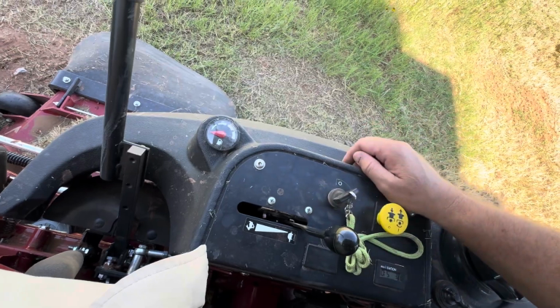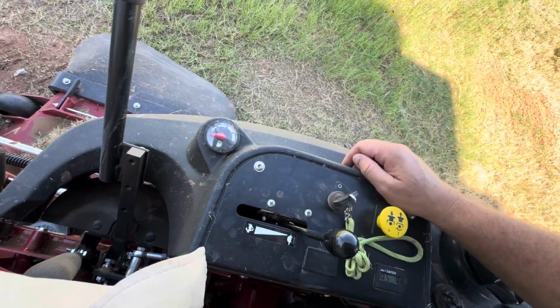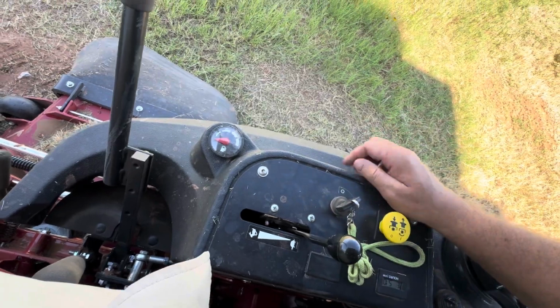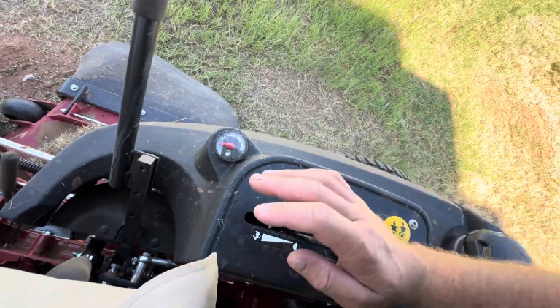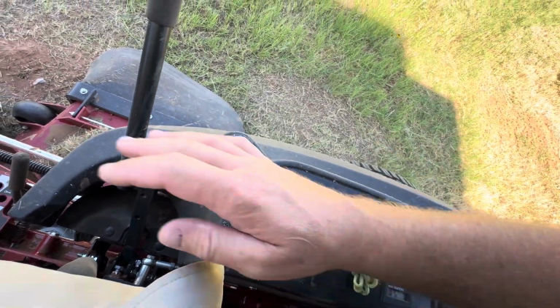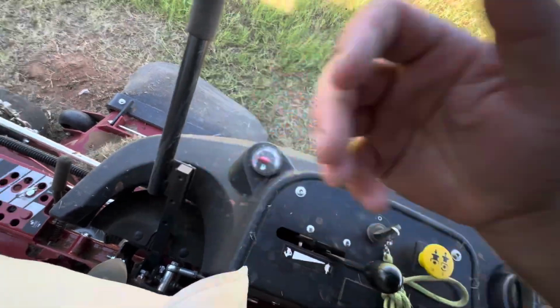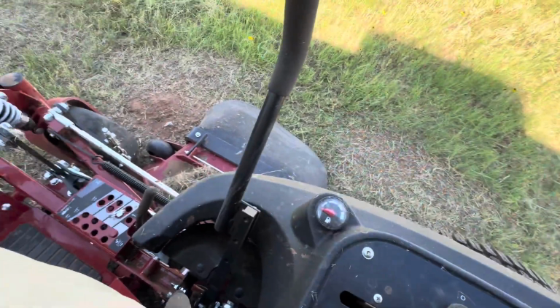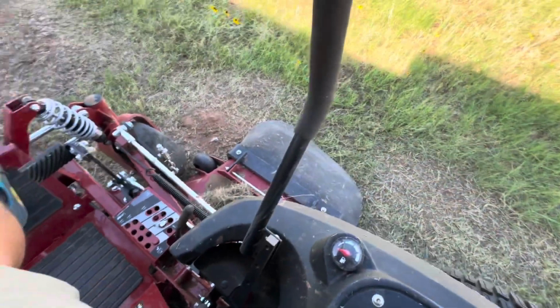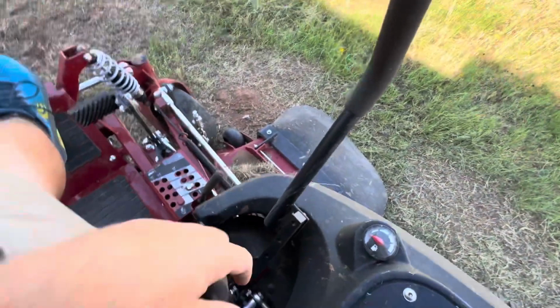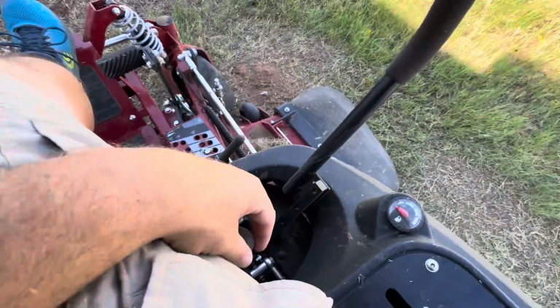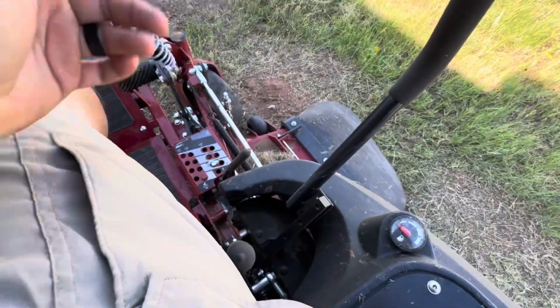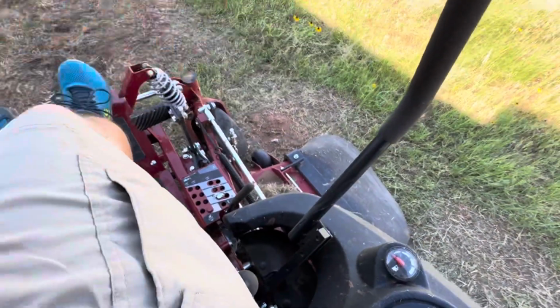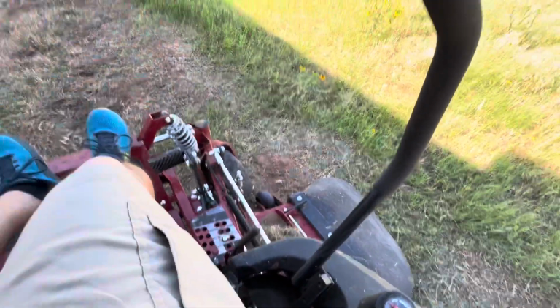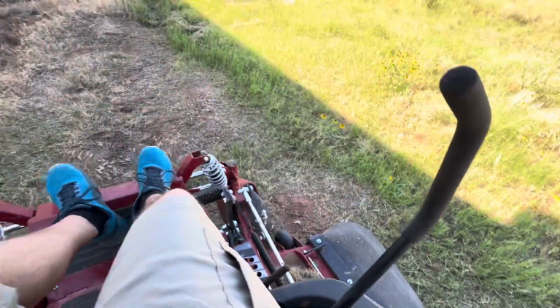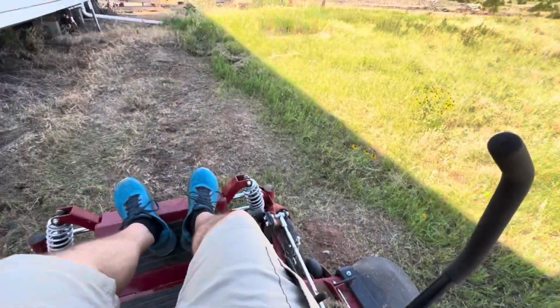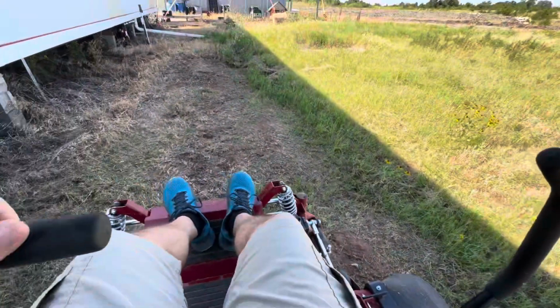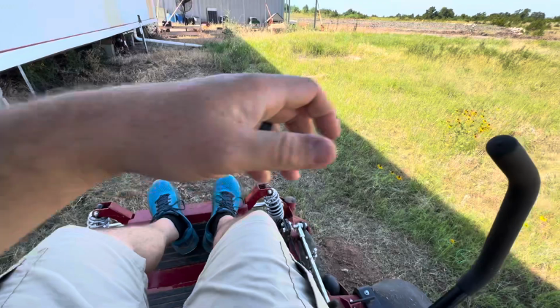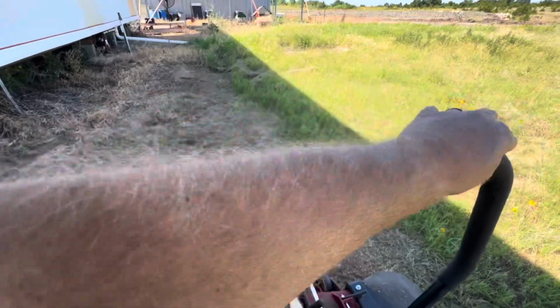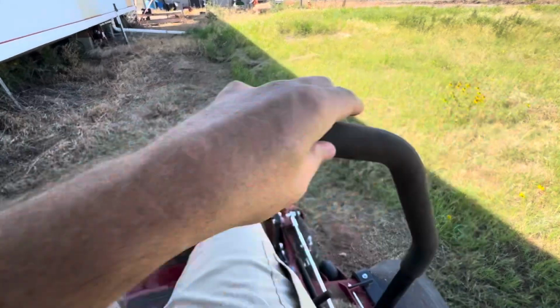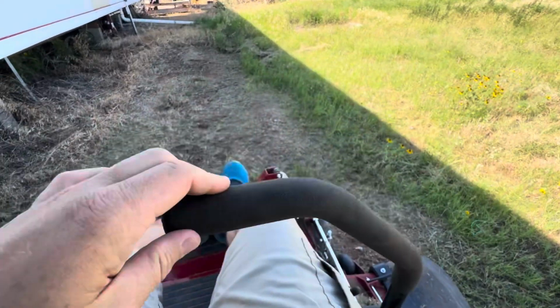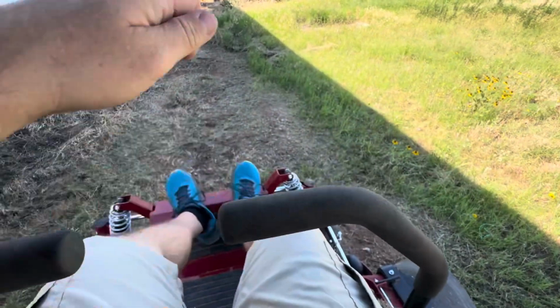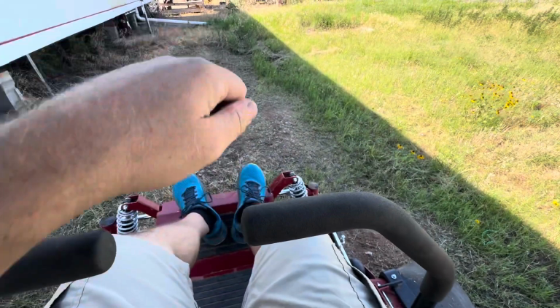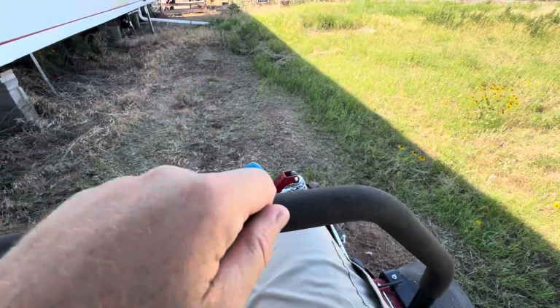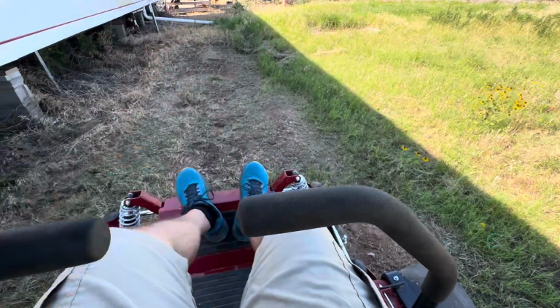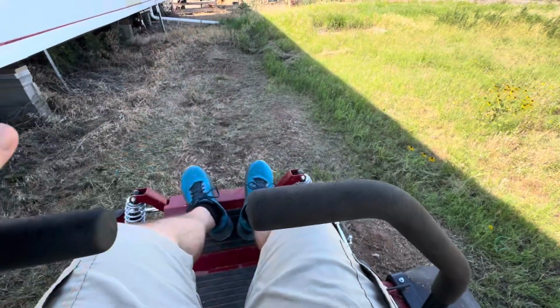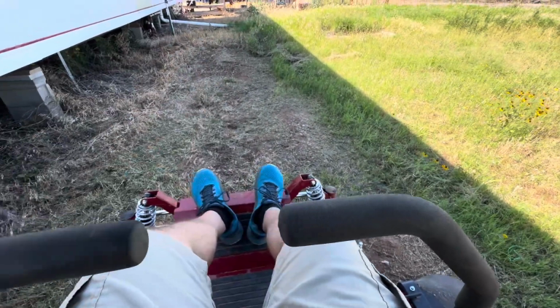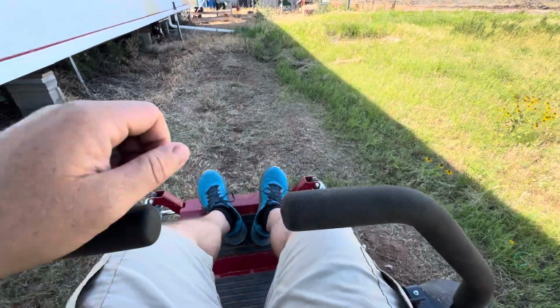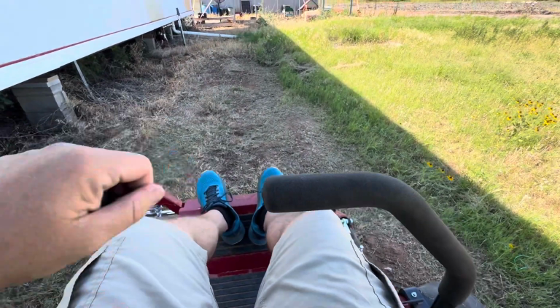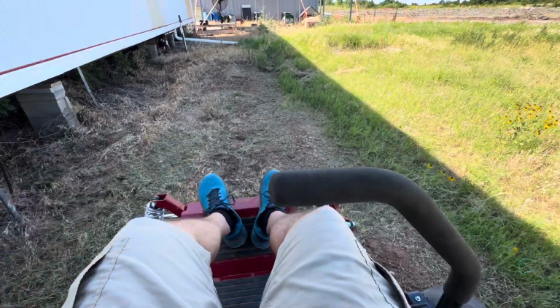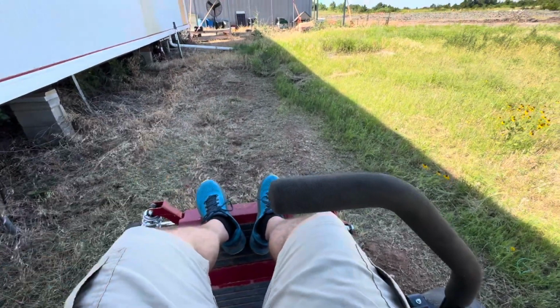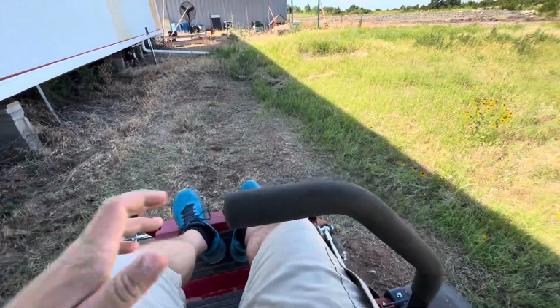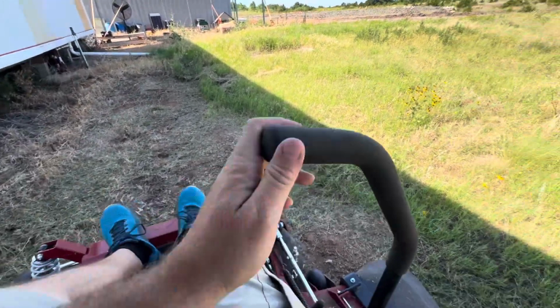There you go. Throttle. Top brake. Drop your parking brake. Pull your arms in. Forward, reverse. Turning is one arm forward, one reverse.